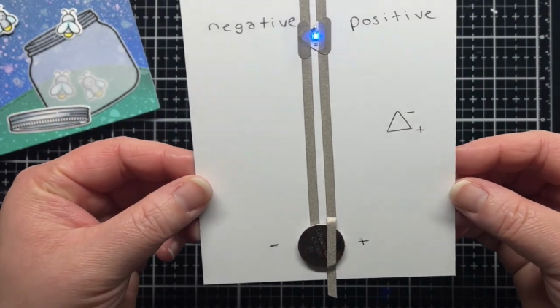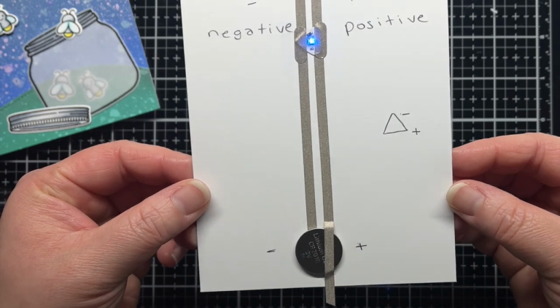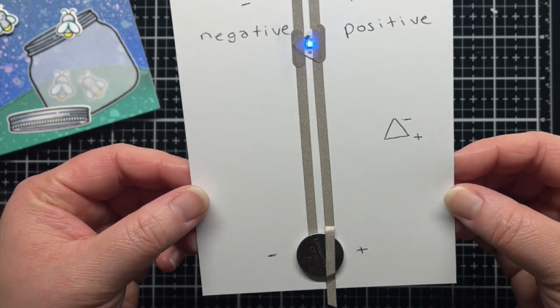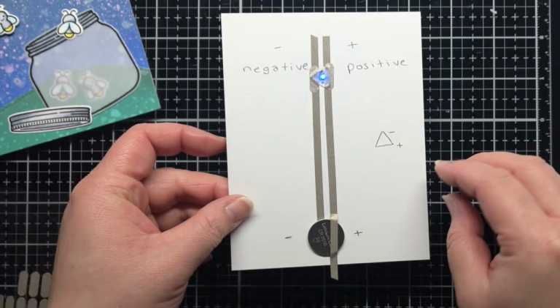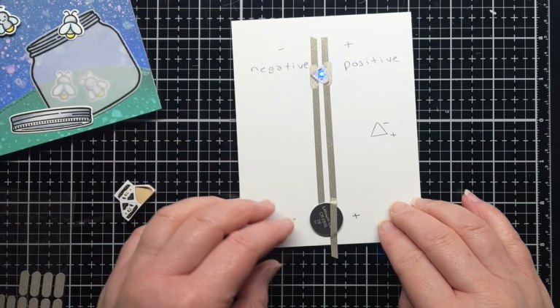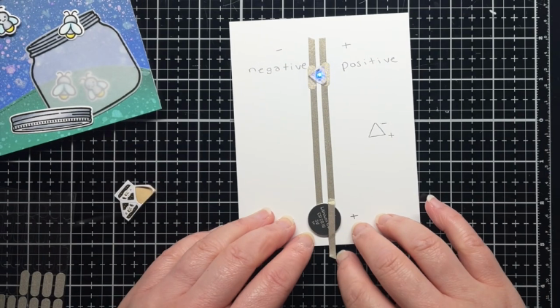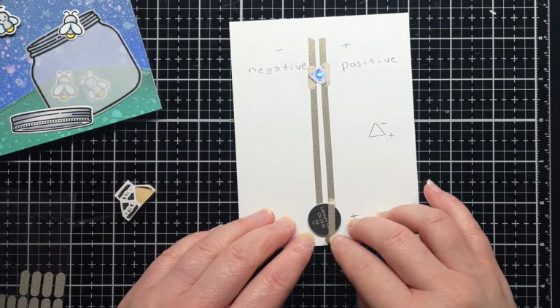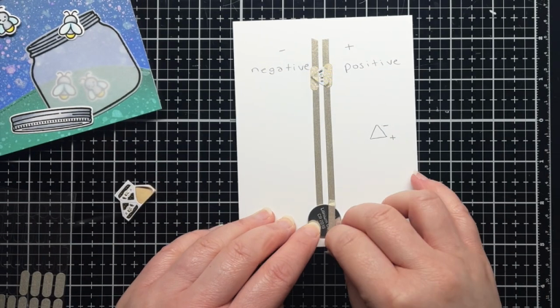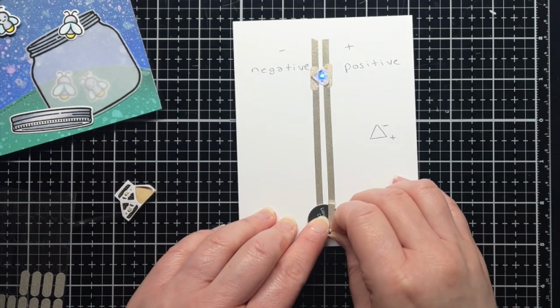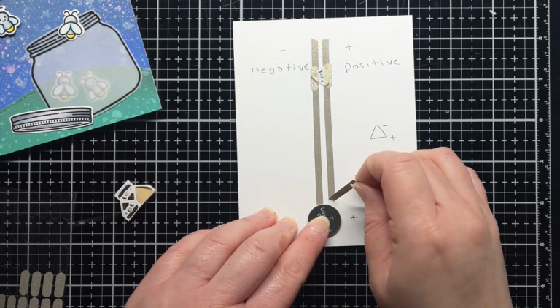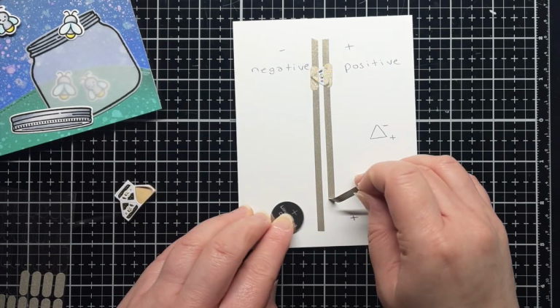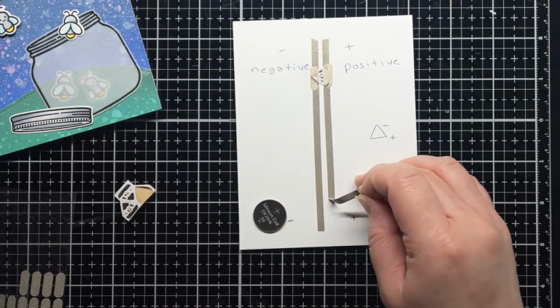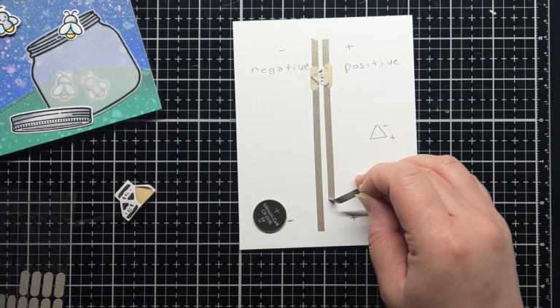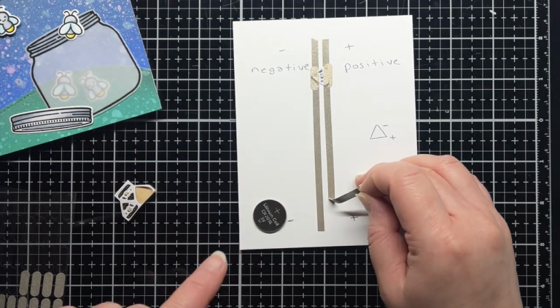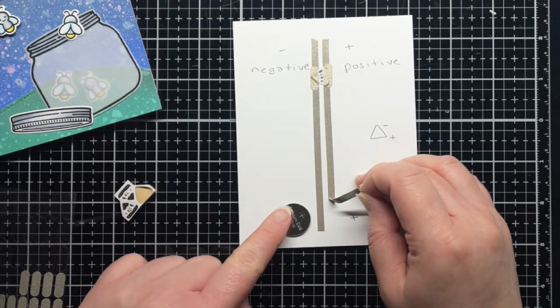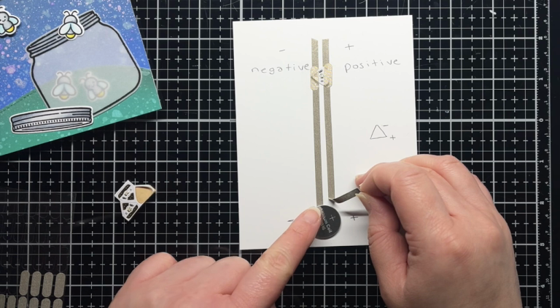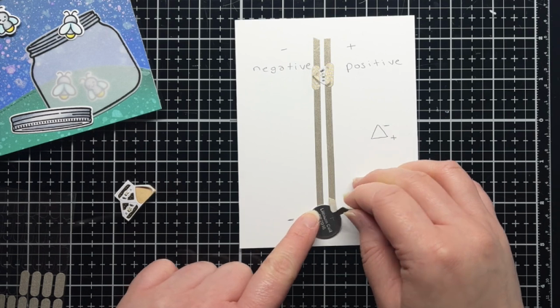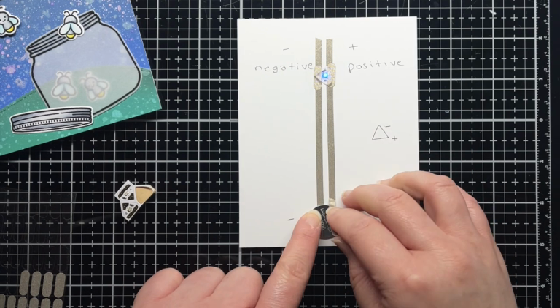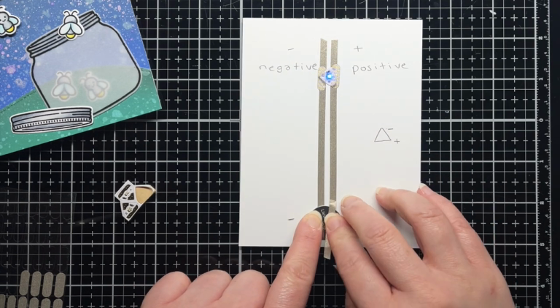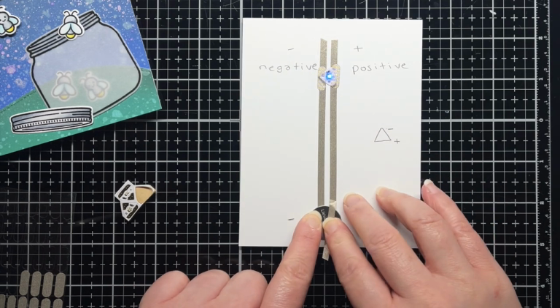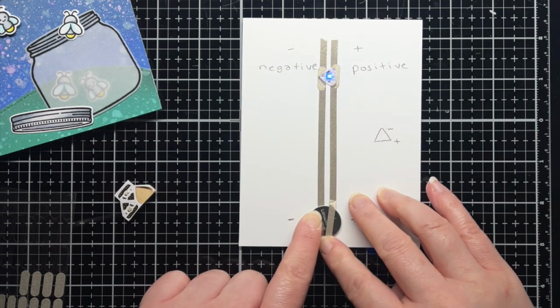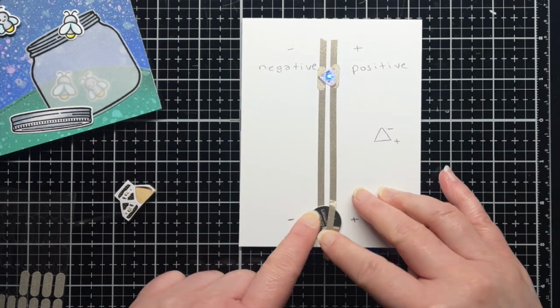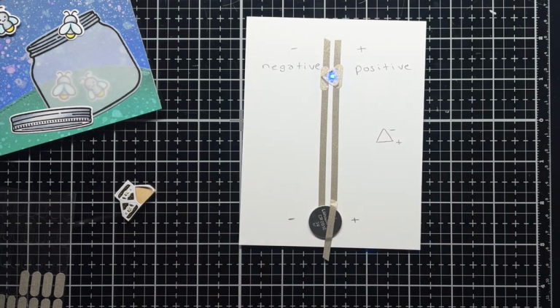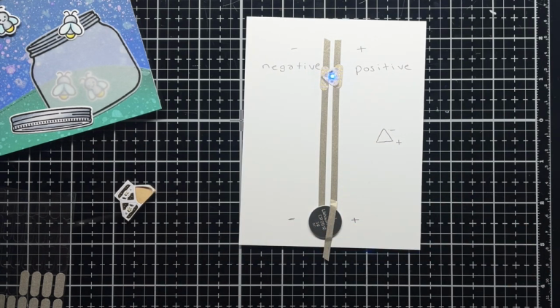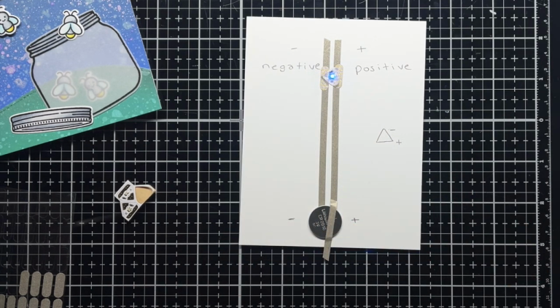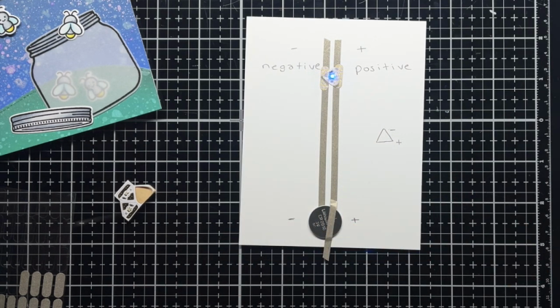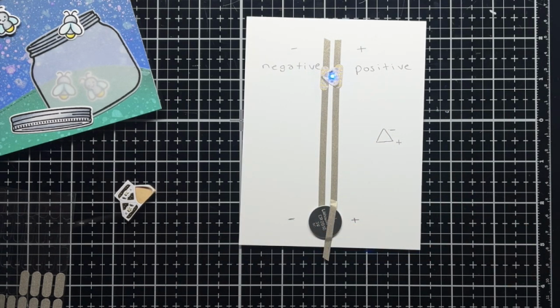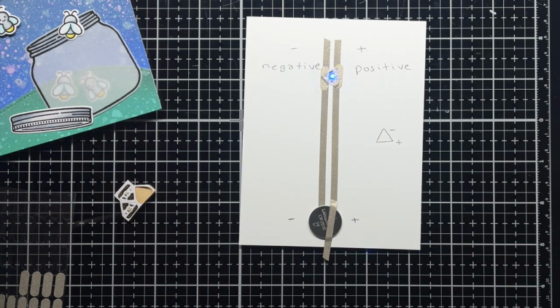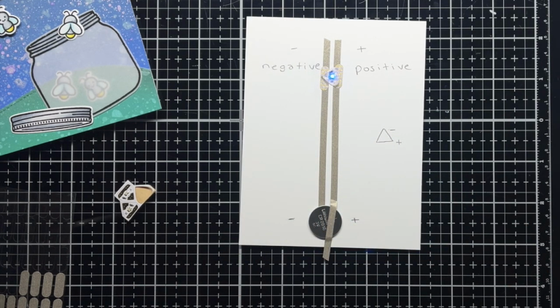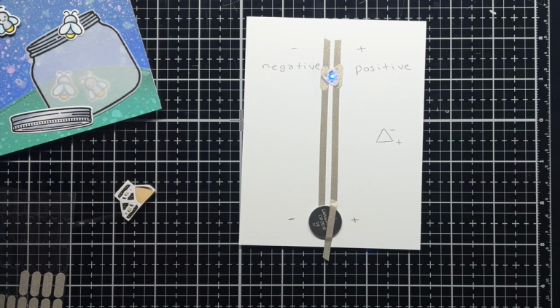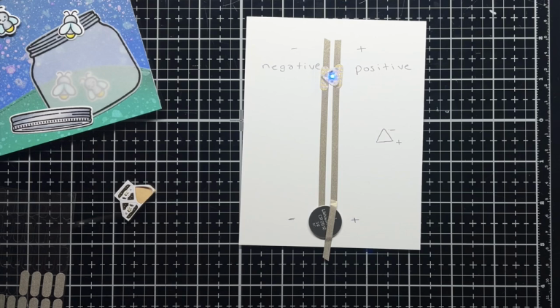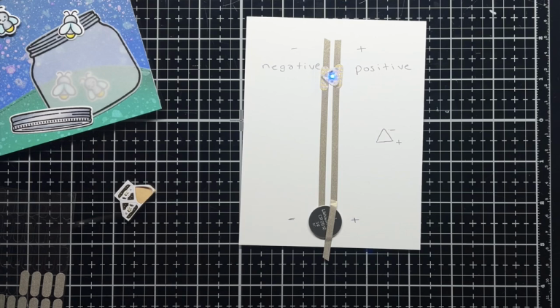To conserve your battery, you can simply peel off the top piece of tape and slide your battery out until it's ready to use. Later in the series, I'll show you how to create switches and battery holders to conserve or replace your batteries.